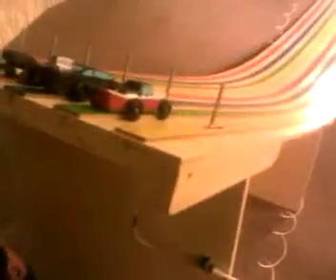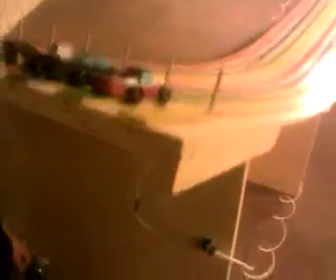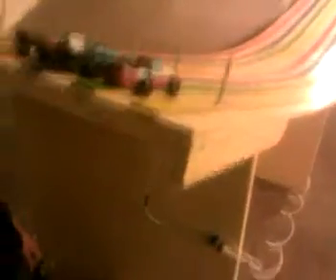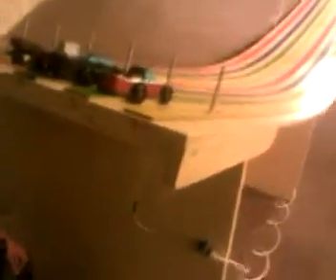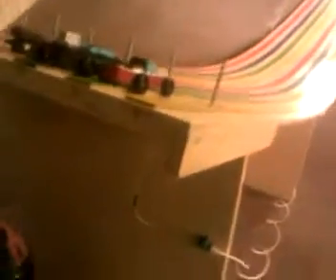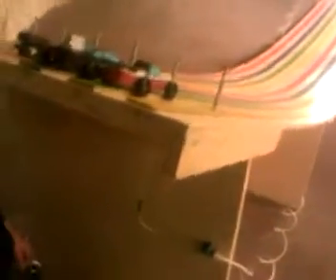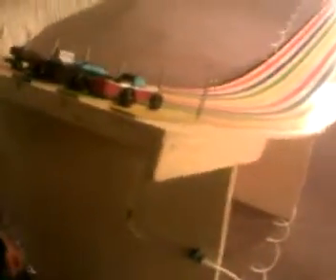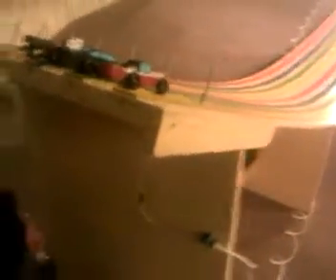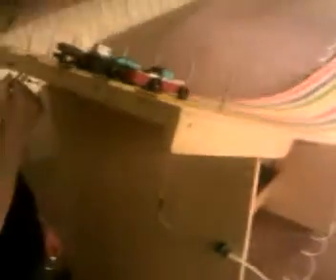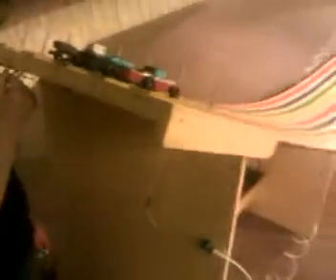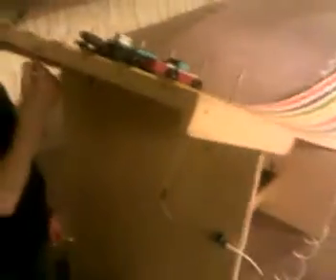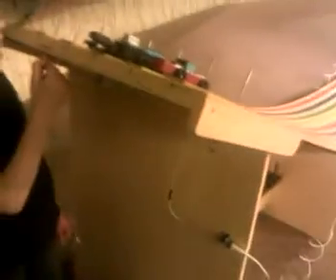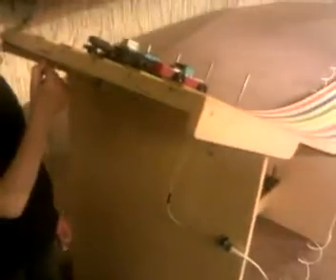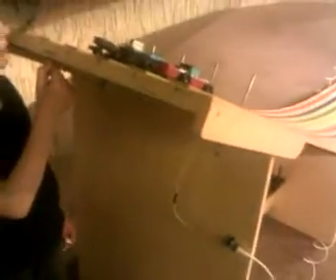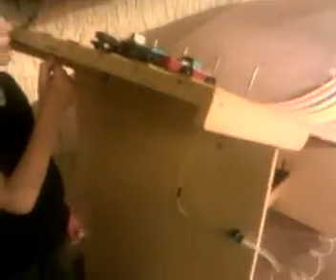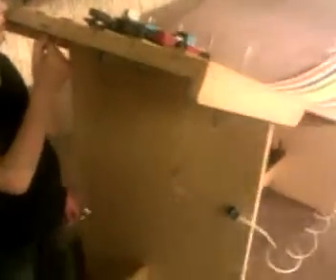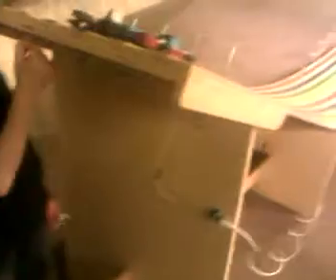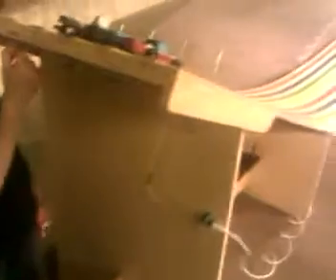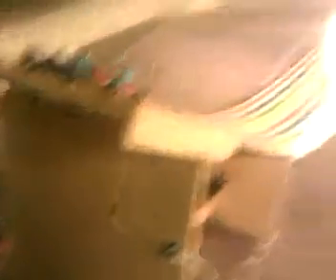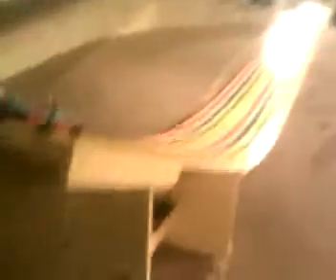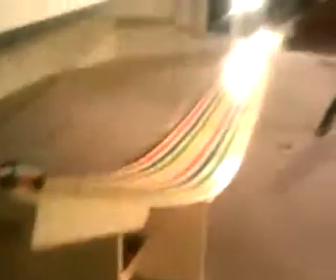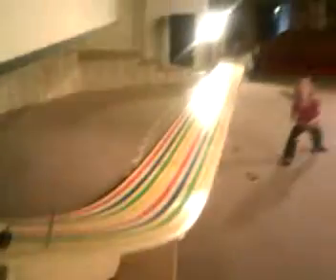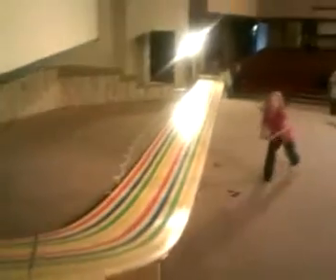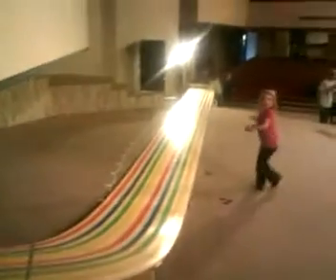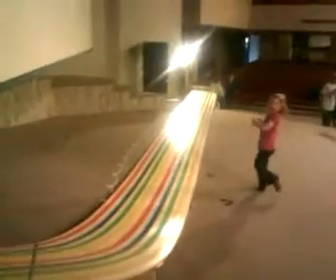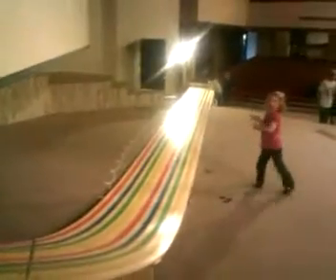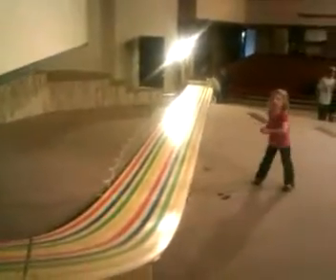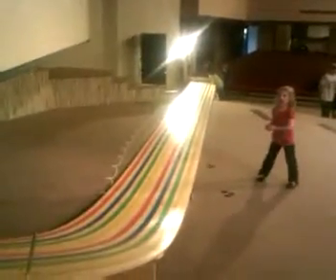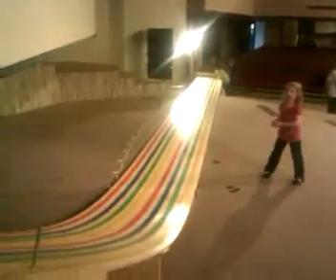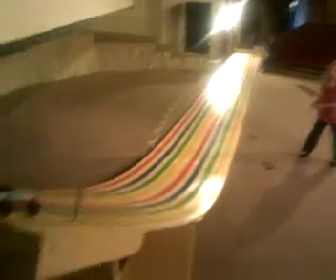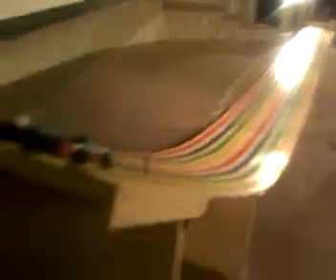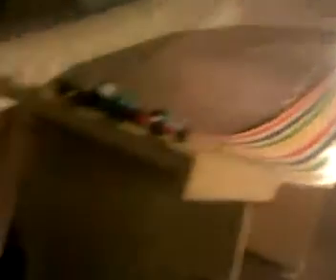Hello everyone. Here's an update to our race blog. You can see here I'm standing in front of our brand new track and finish line.